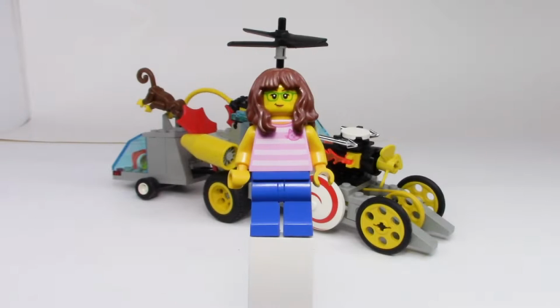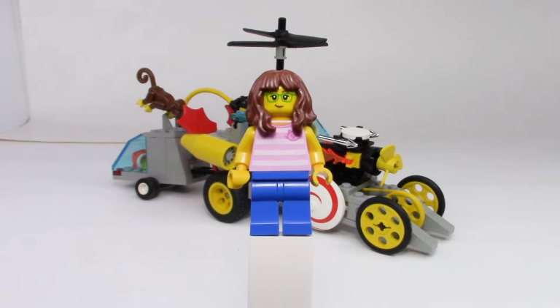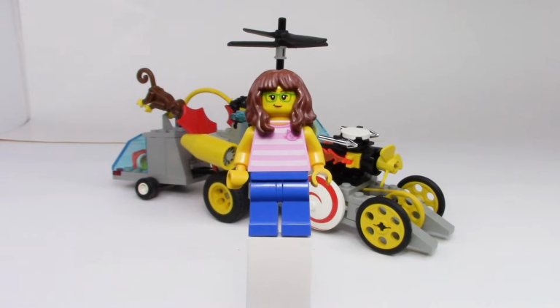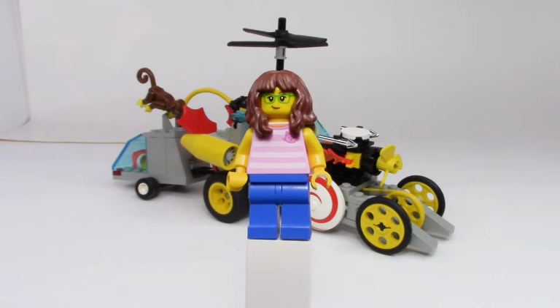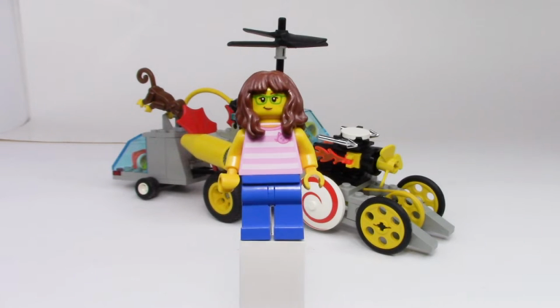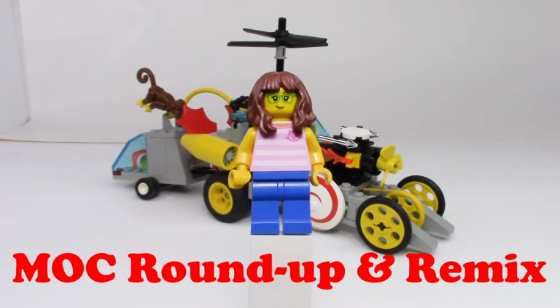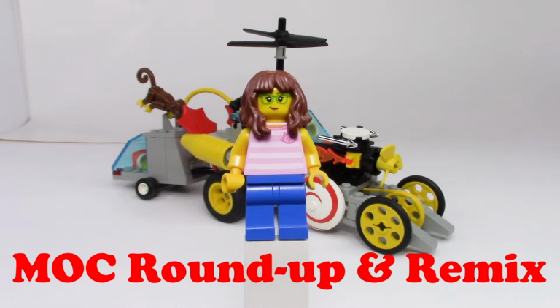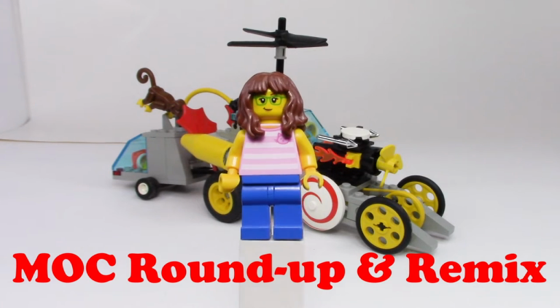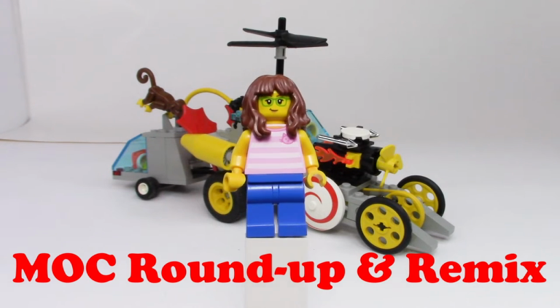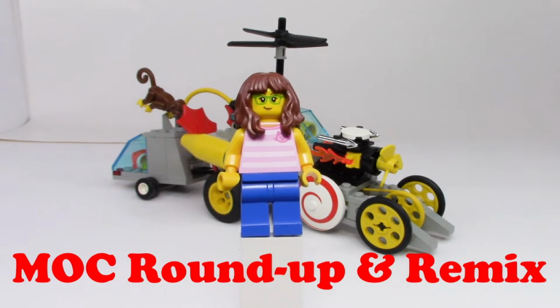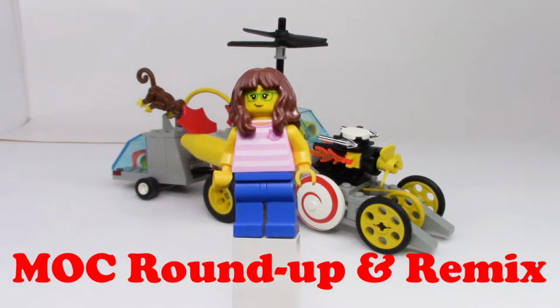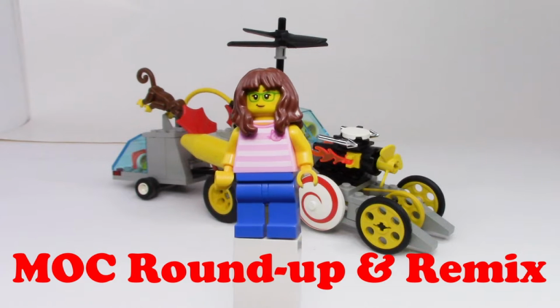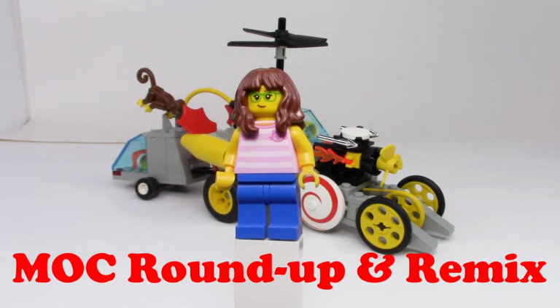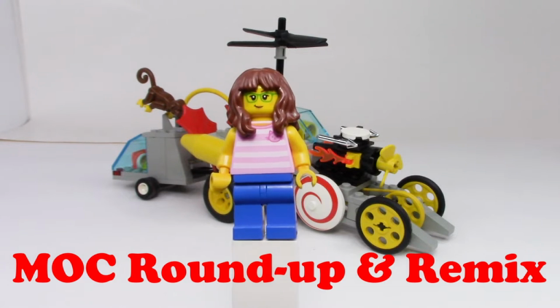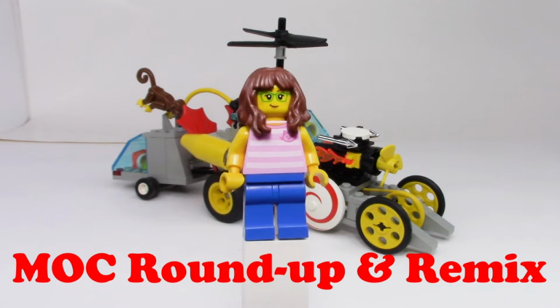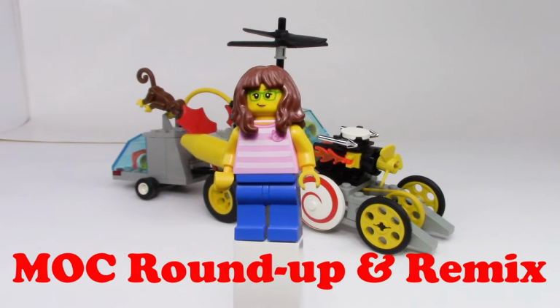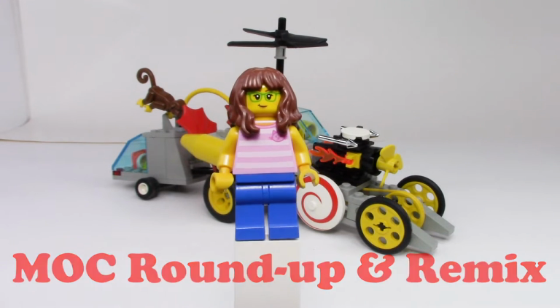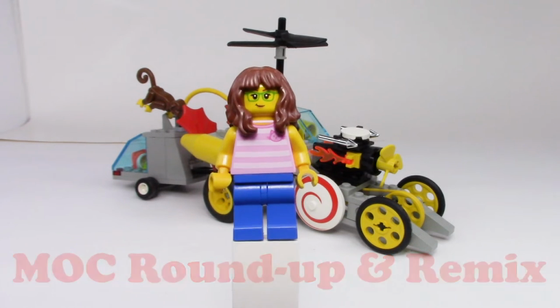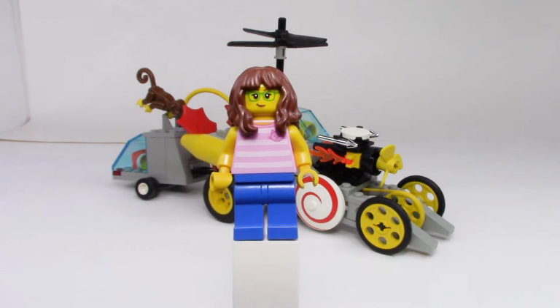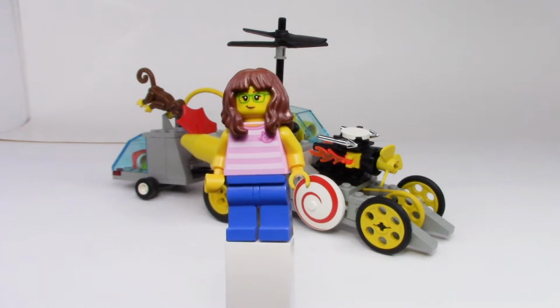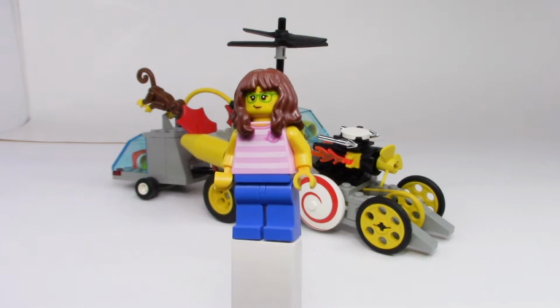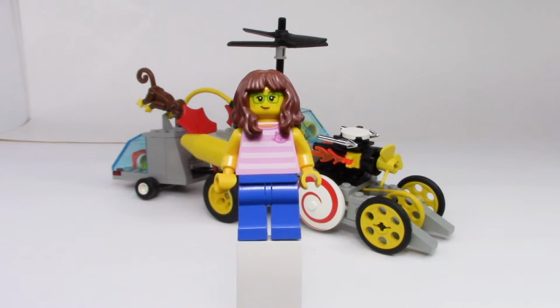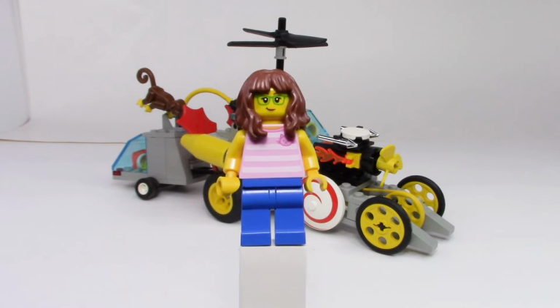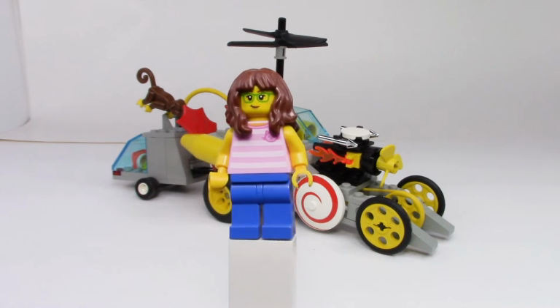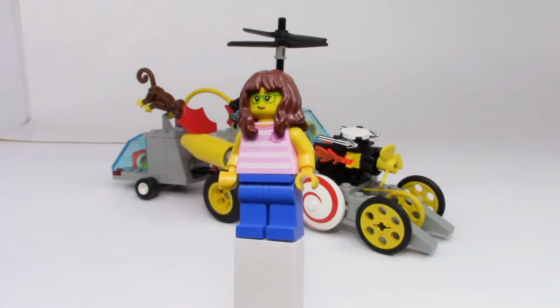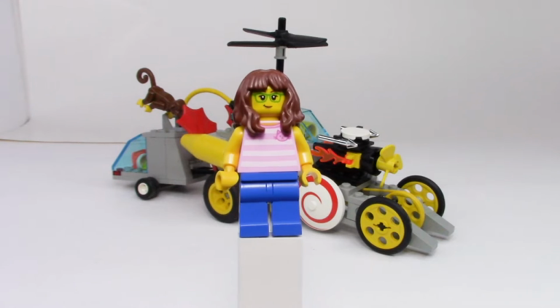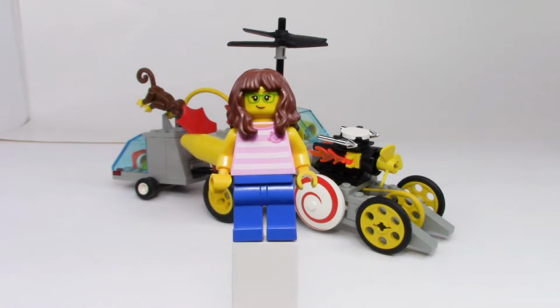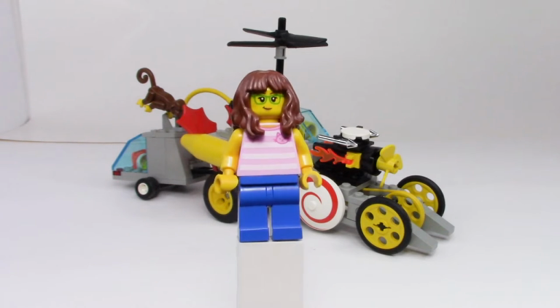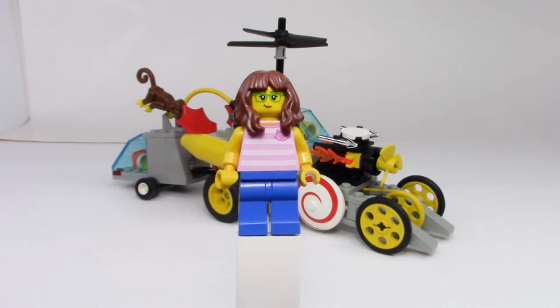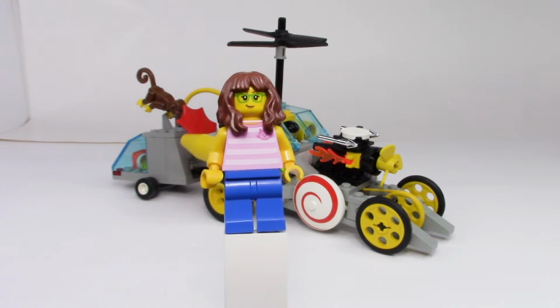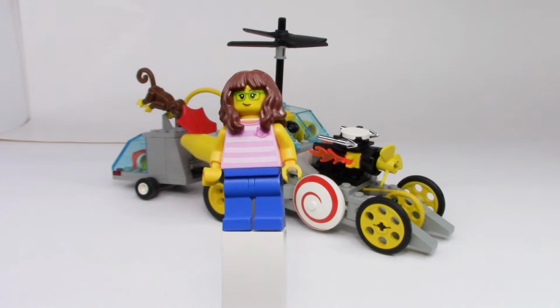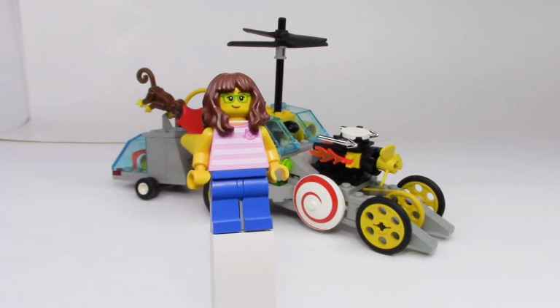Good morning LEGO fans, welcome back to another Mach Roundup. It's been quite a long time since I've done one of these videos — I had other things in my mind, as you can see. But anyway, today we're going to be doing a Mach Remix.